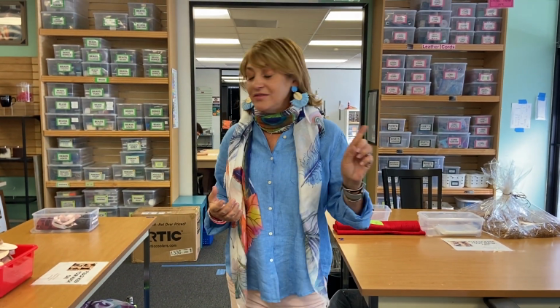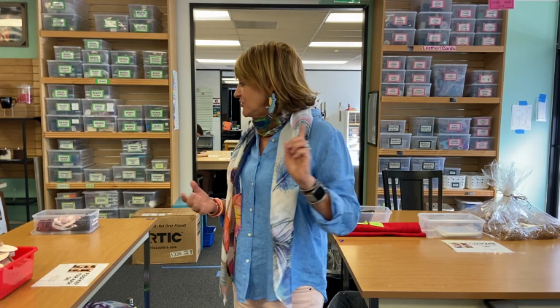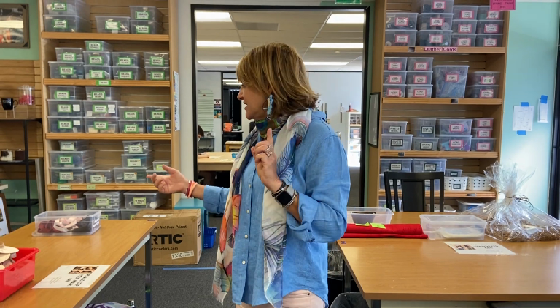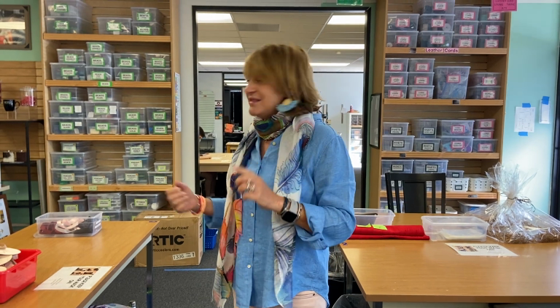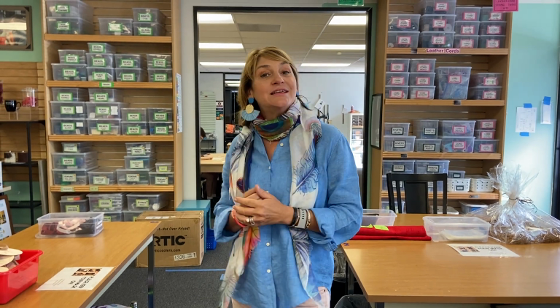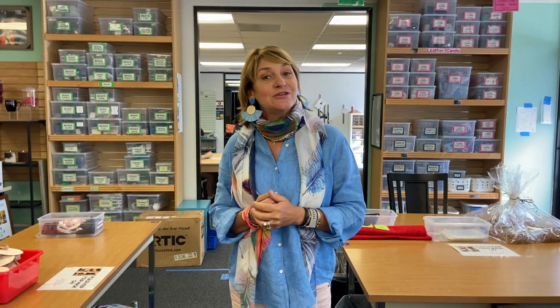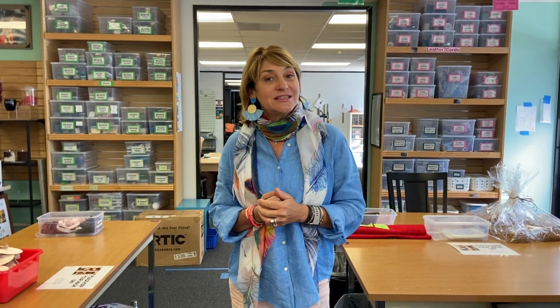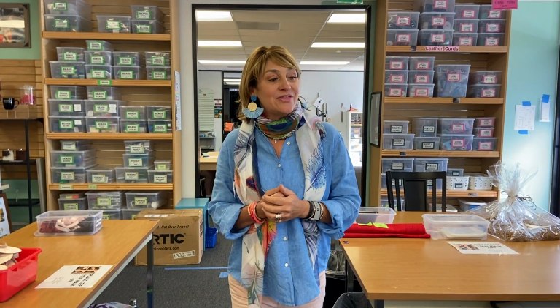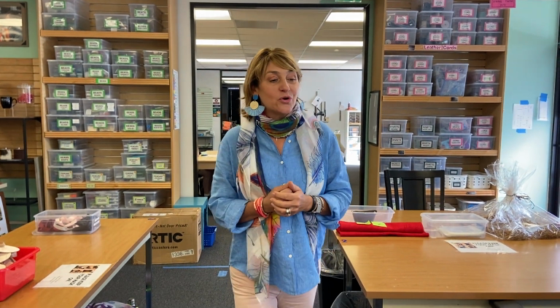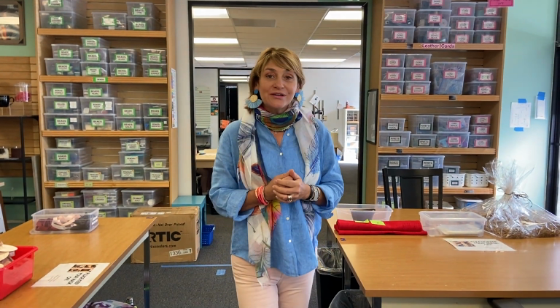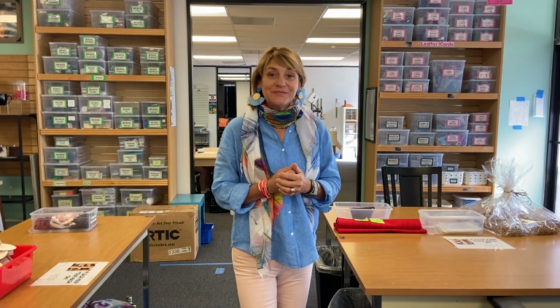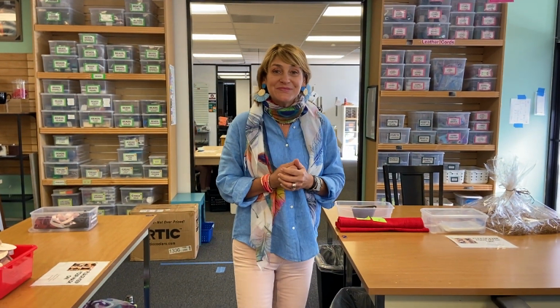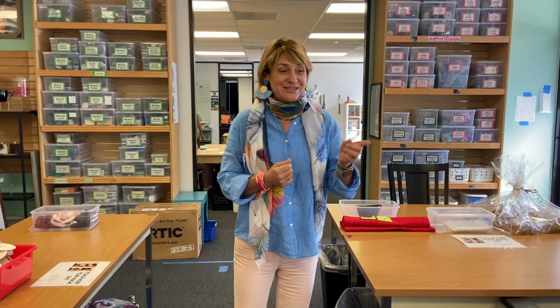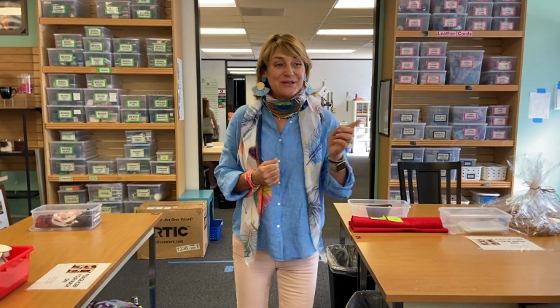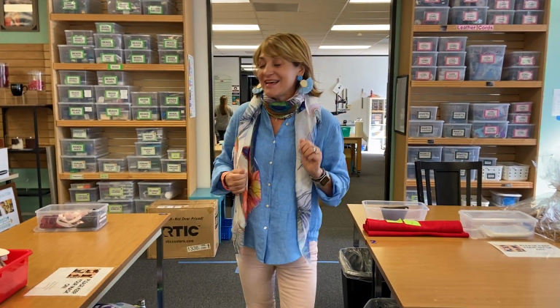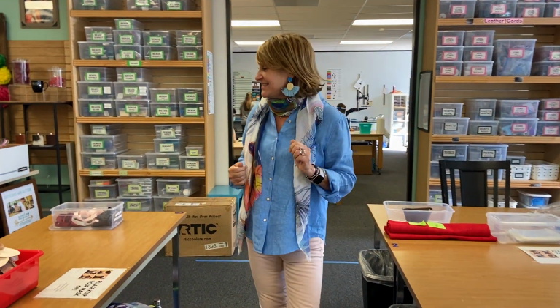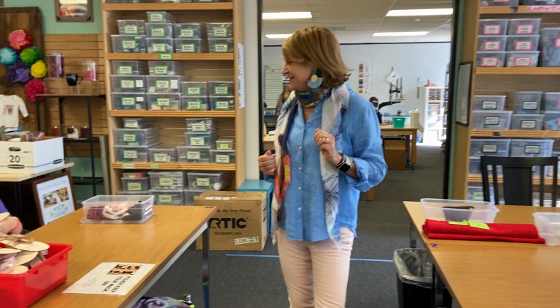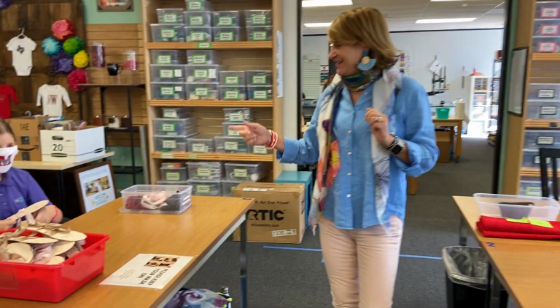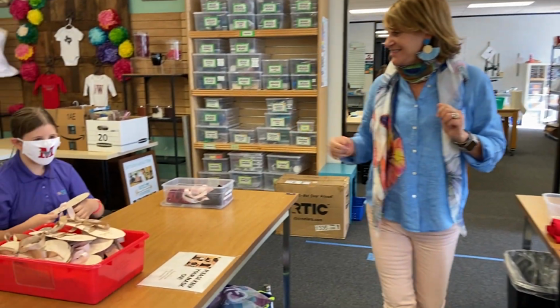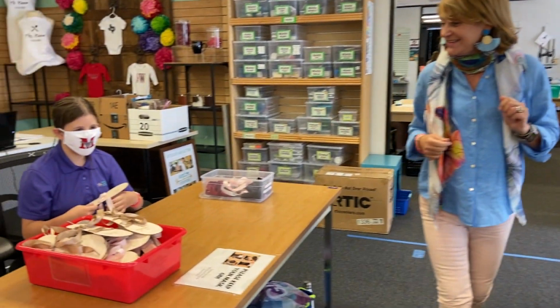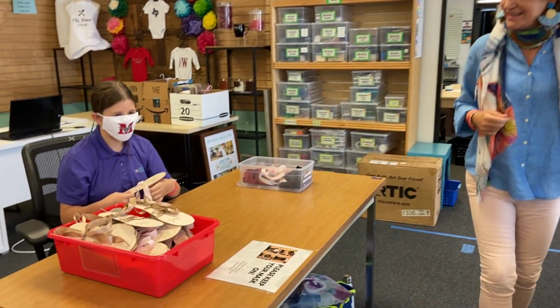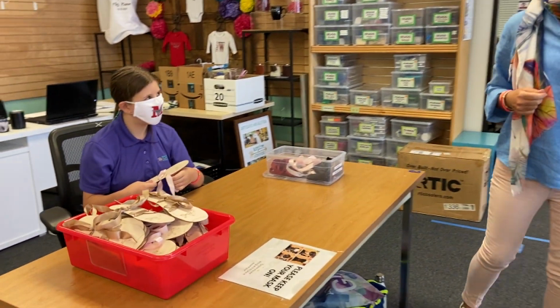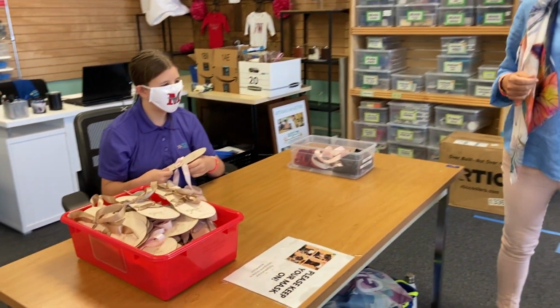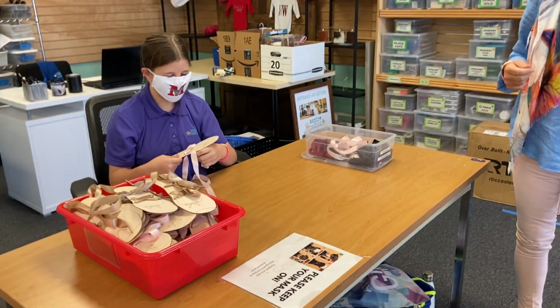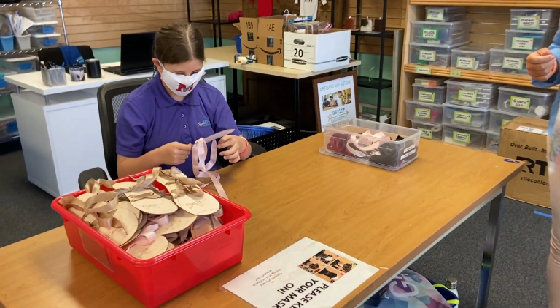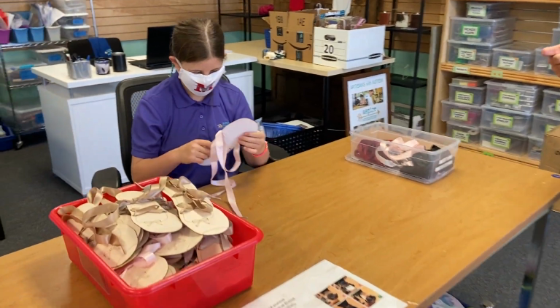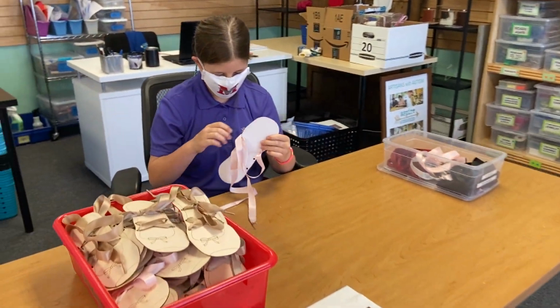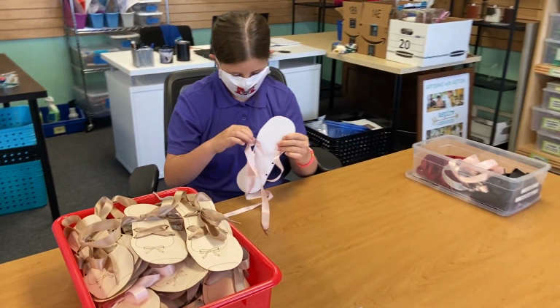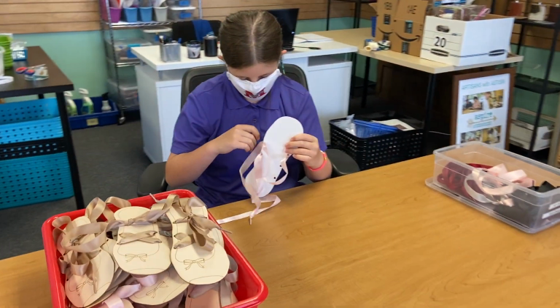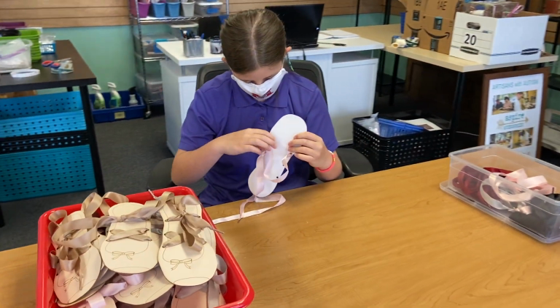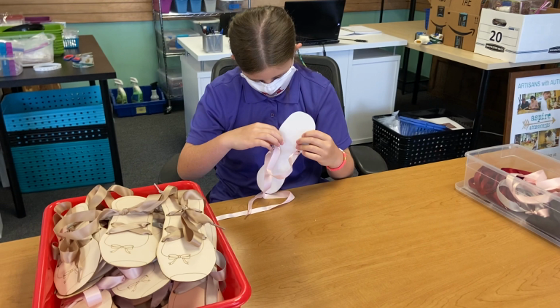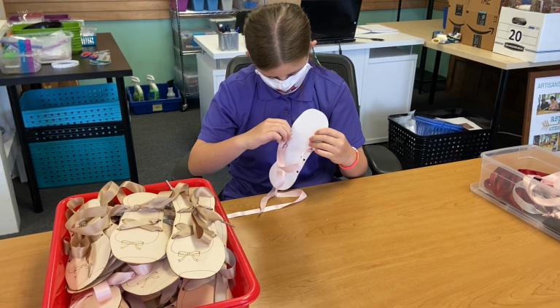As you can see, they sit at their desk and they work to complete the task. Kristen is working on the ballet slipper for our busy backpacks.